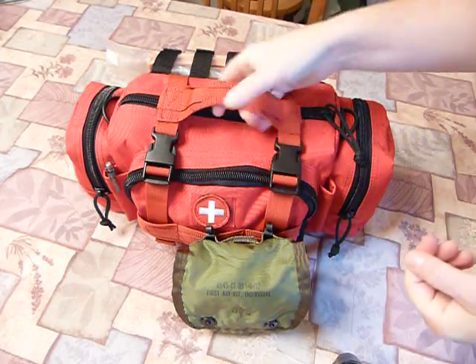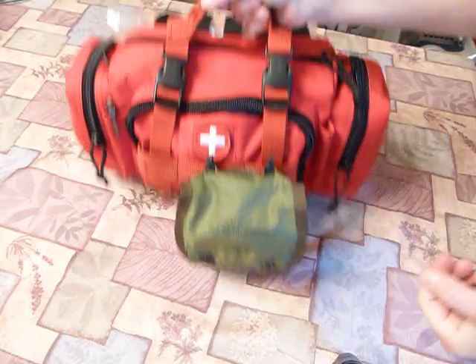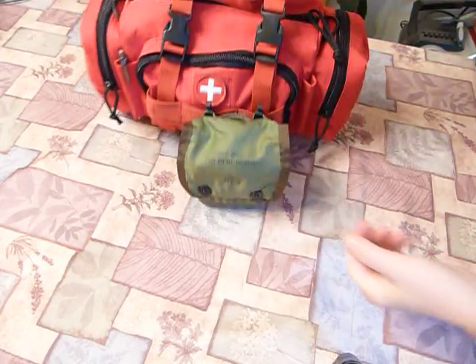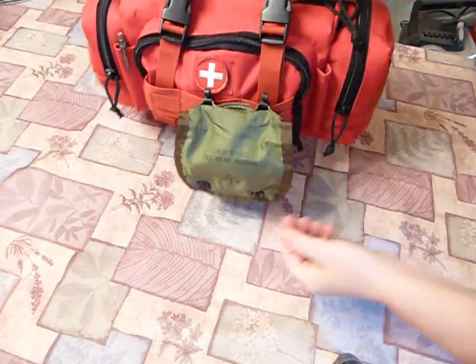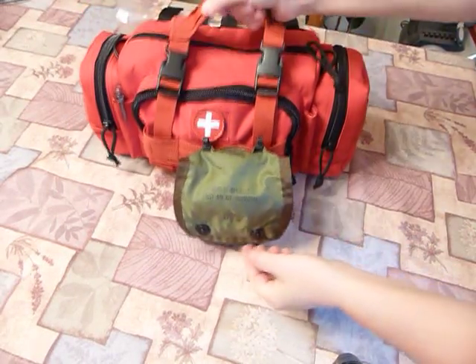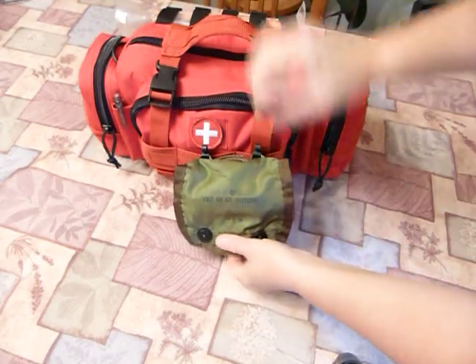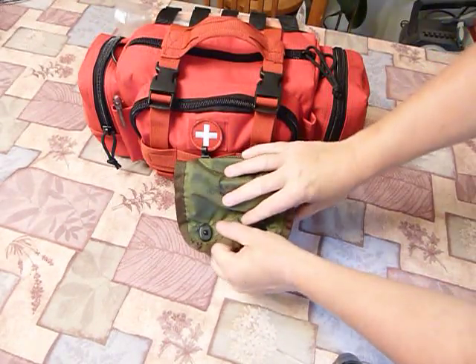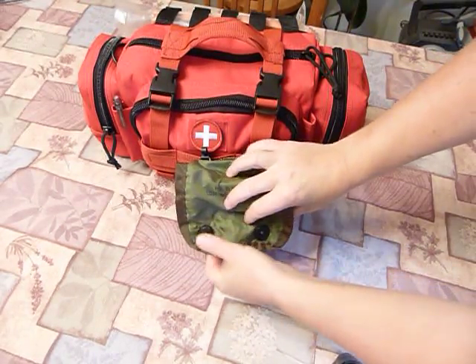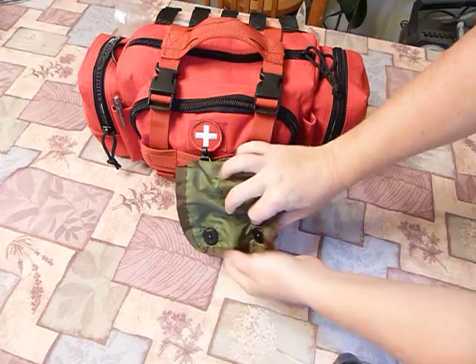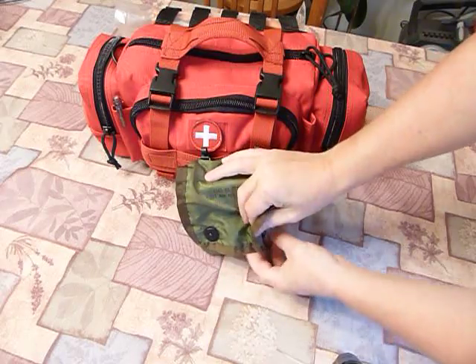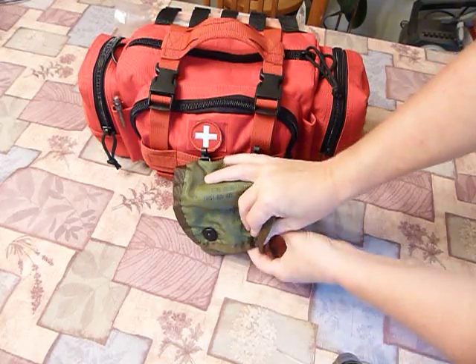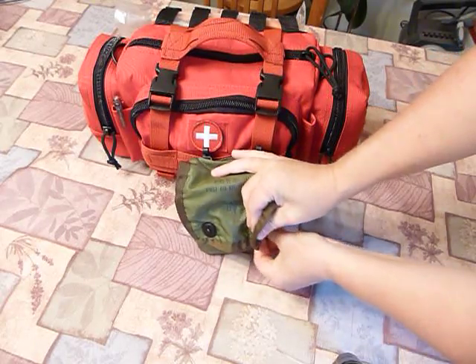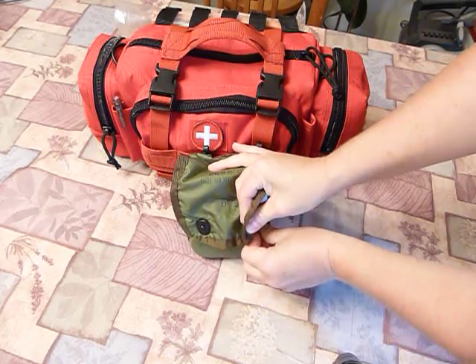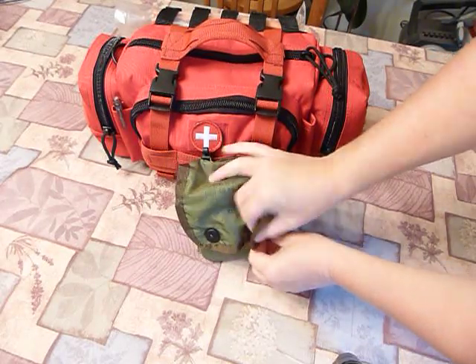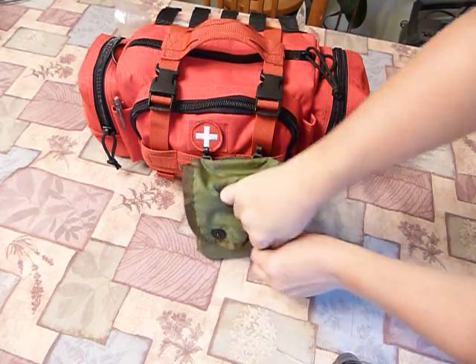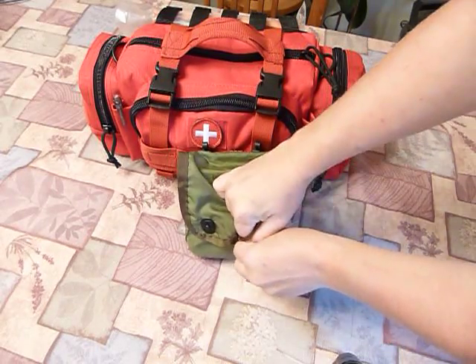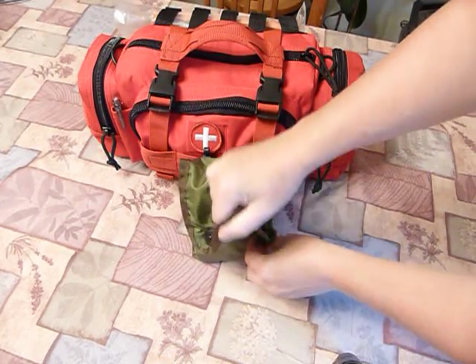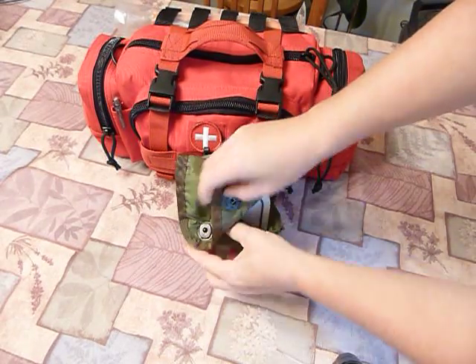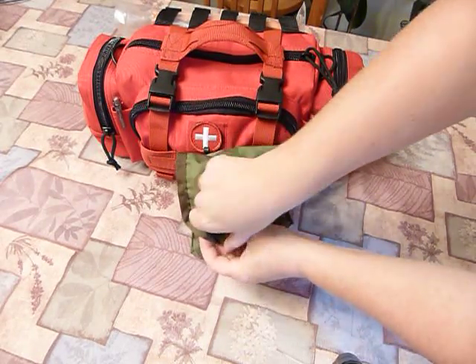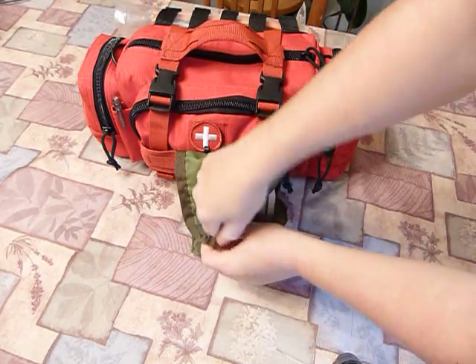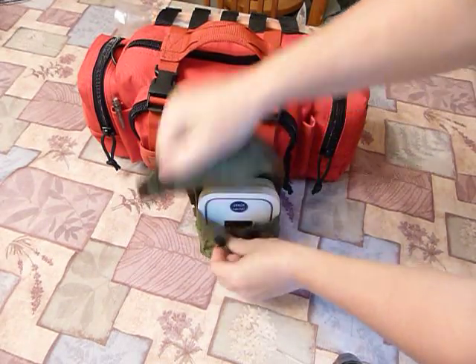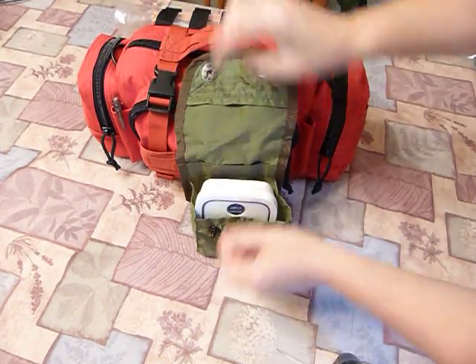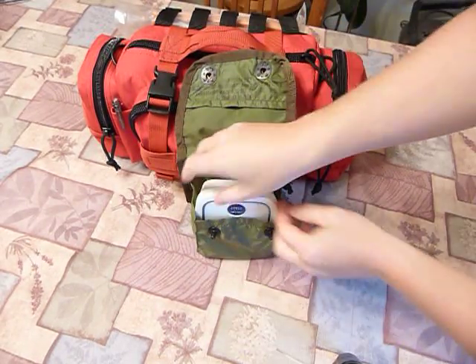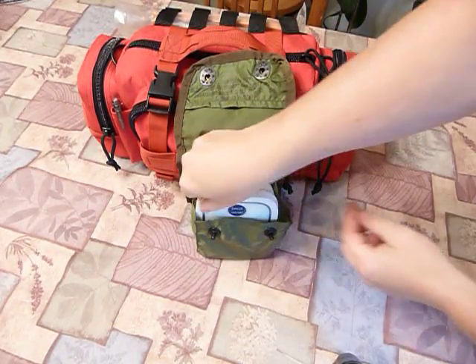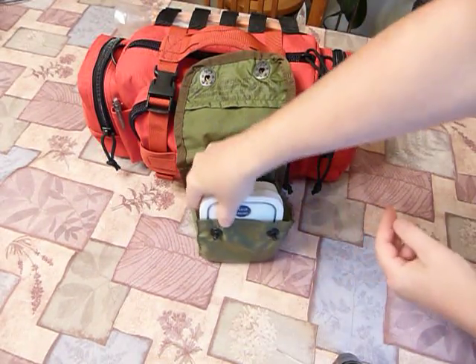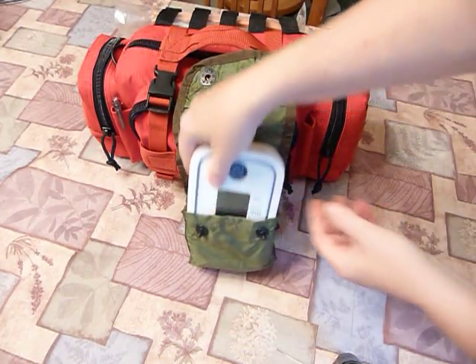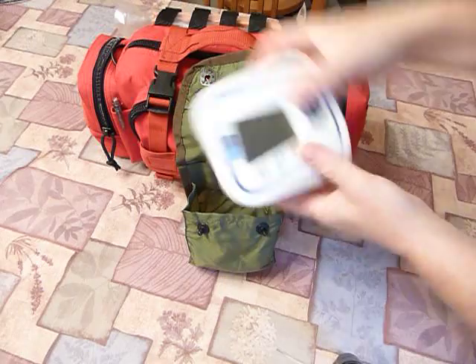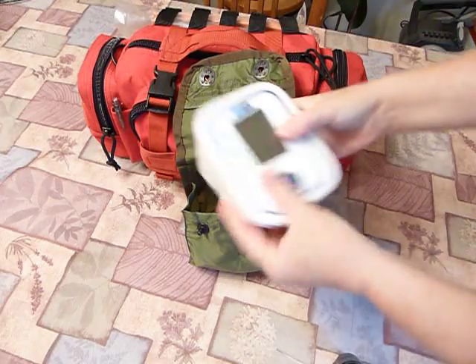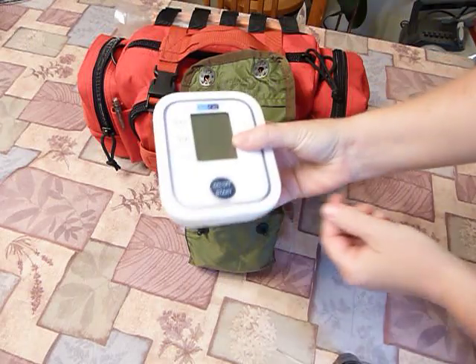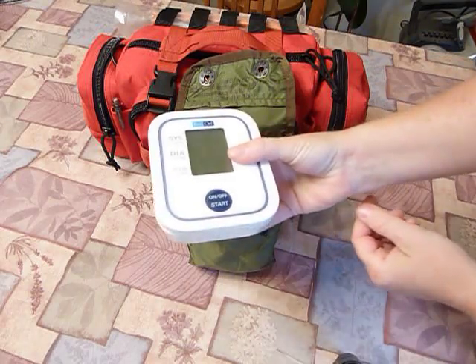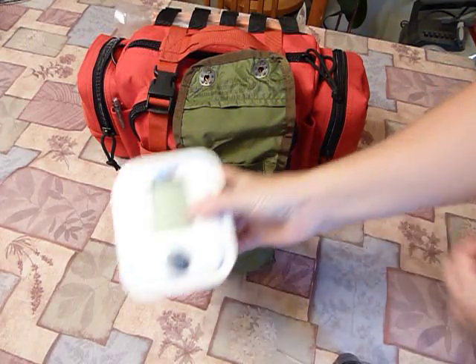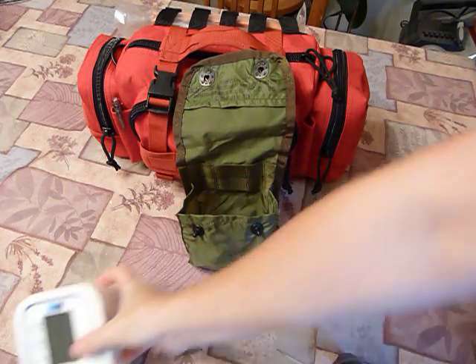On the front of the bag I have an Army surplus first aid individual kit — just the bag — and I keep my blood pressure reader in there.